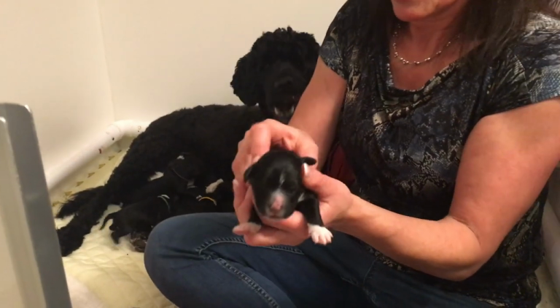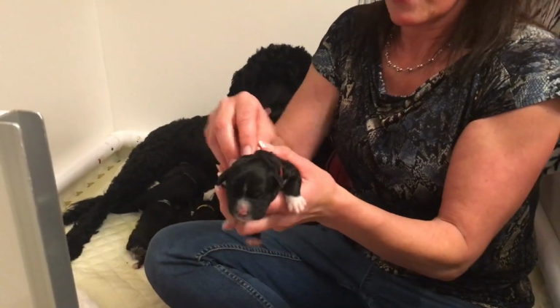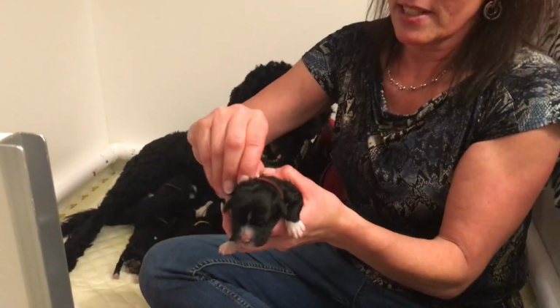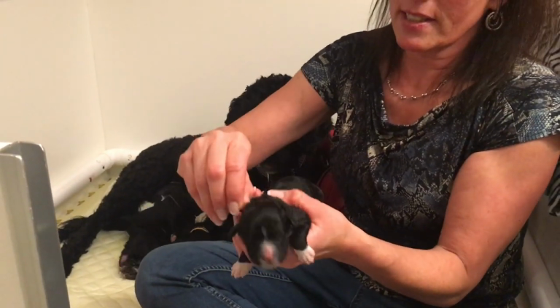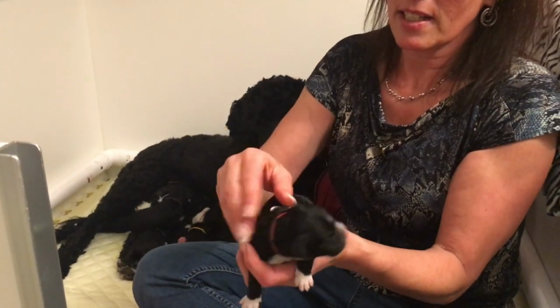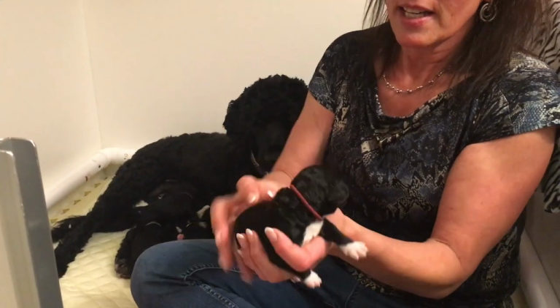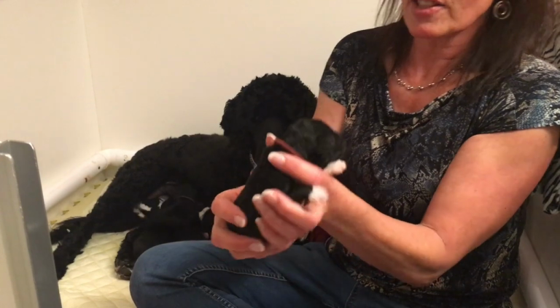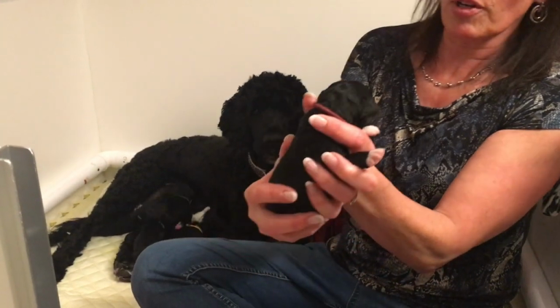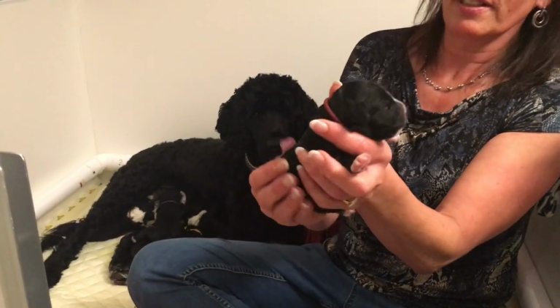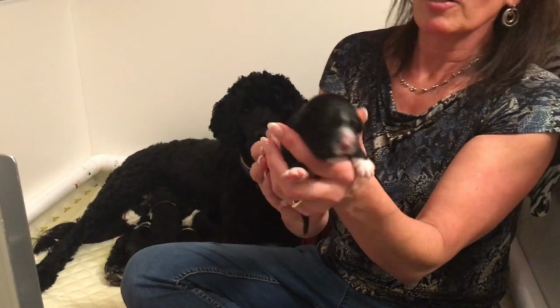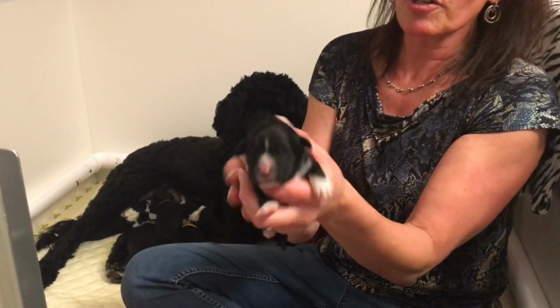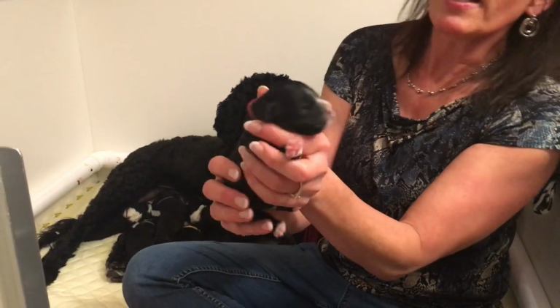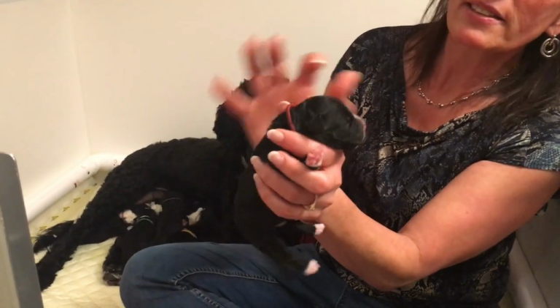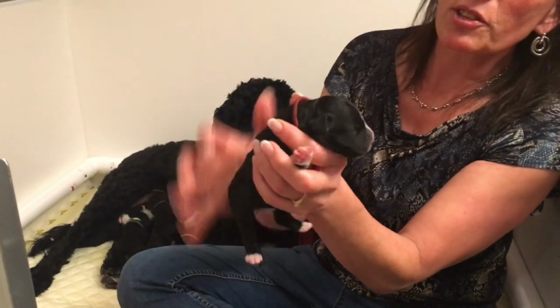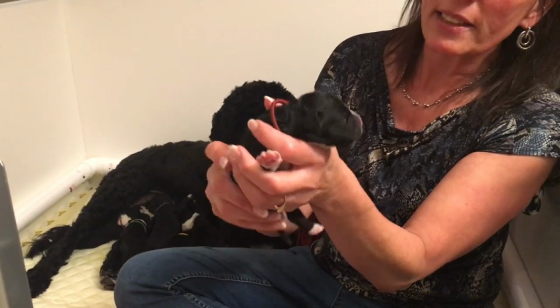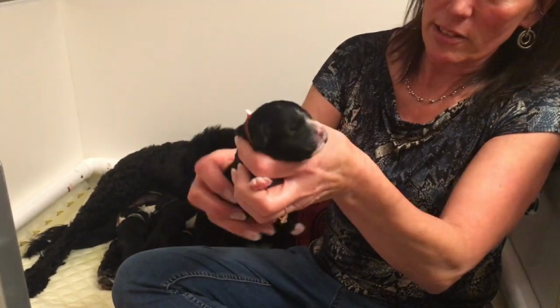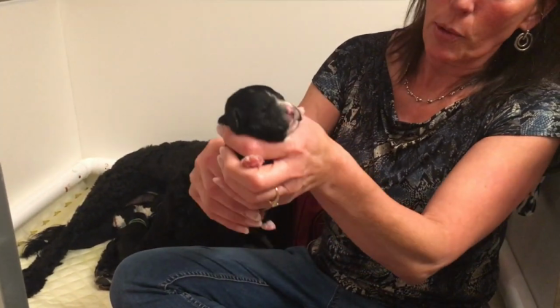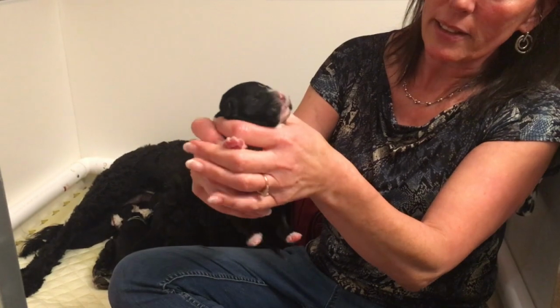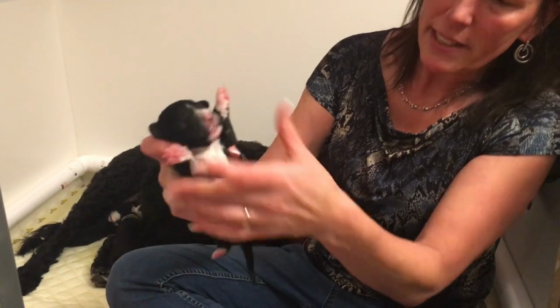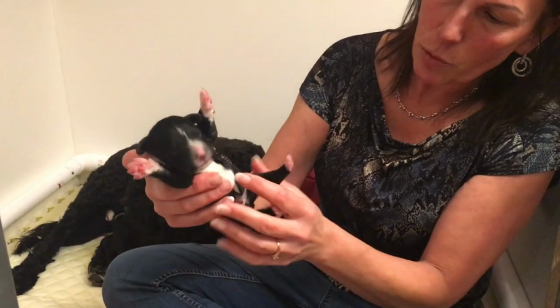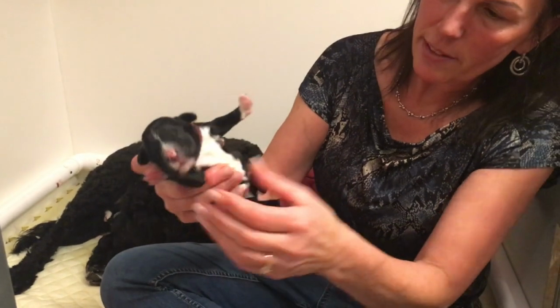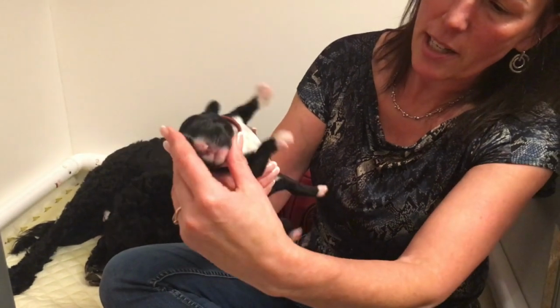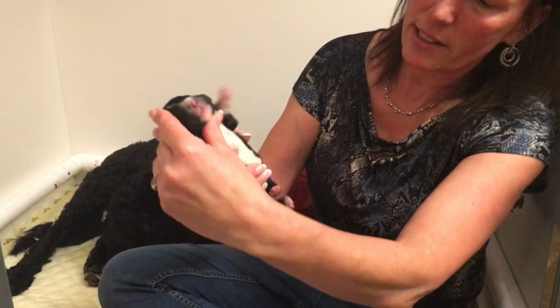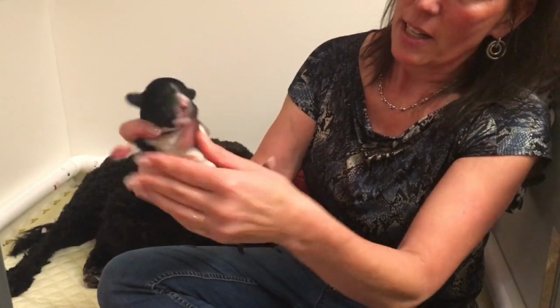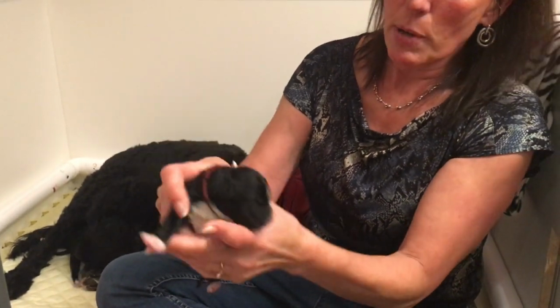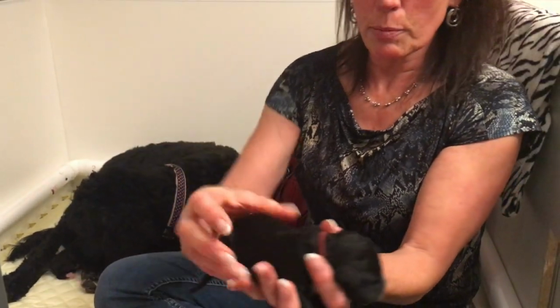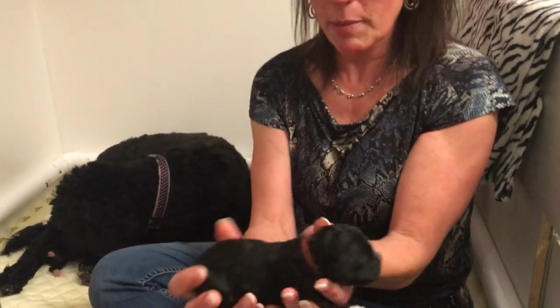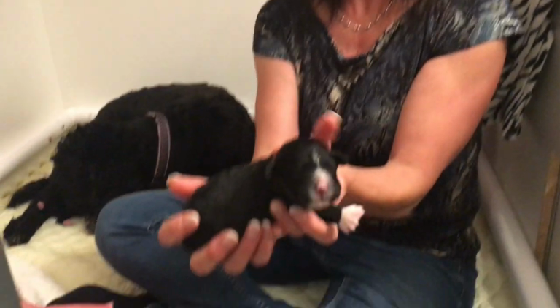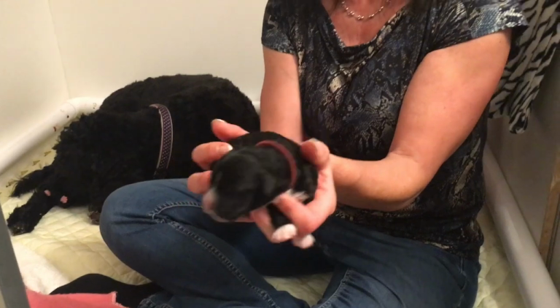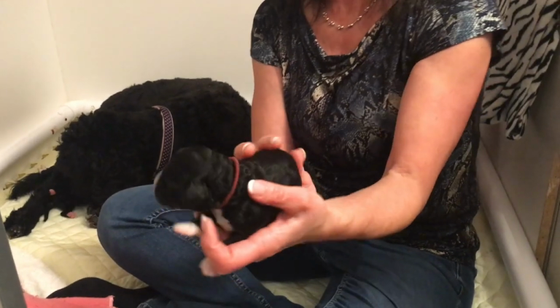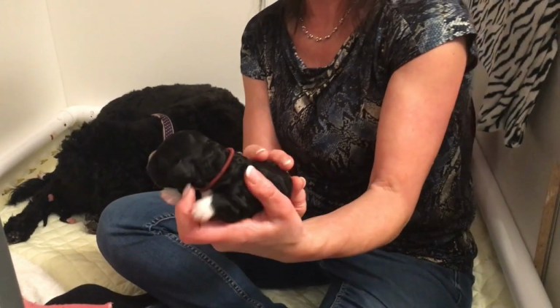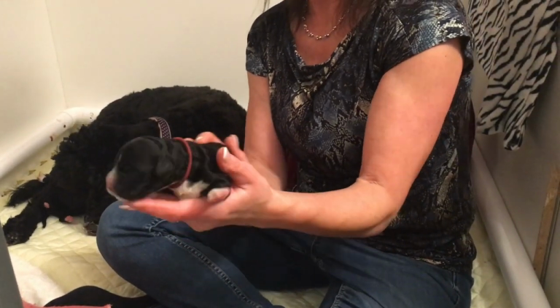And this is Coco. Coco has just a little streak there — a little boy. He's got the white chest but looks mostly black when you just look at him.